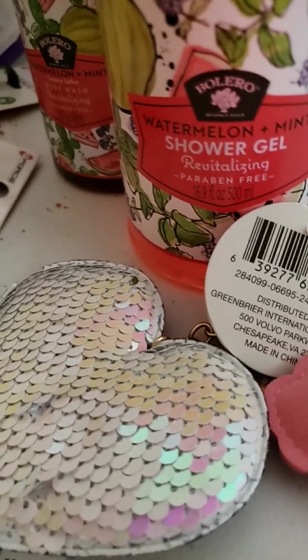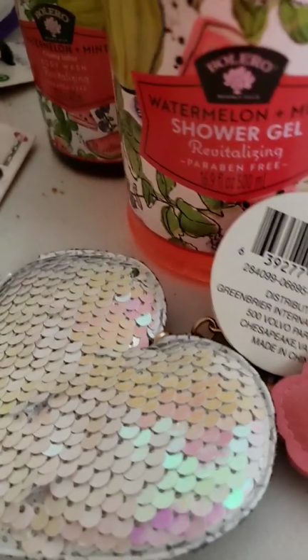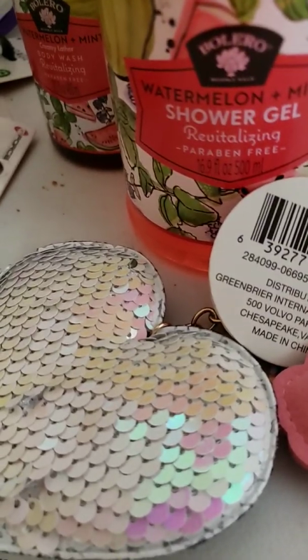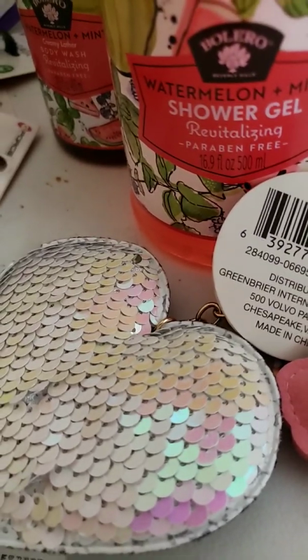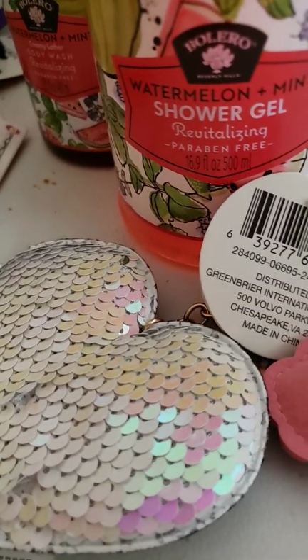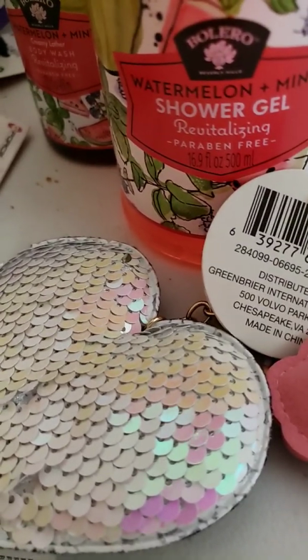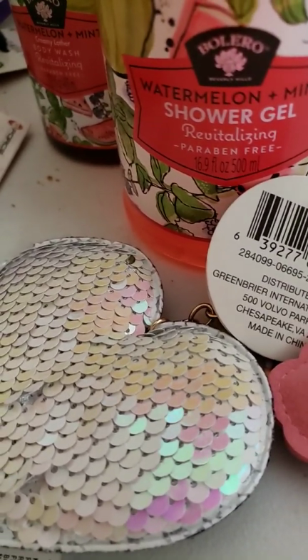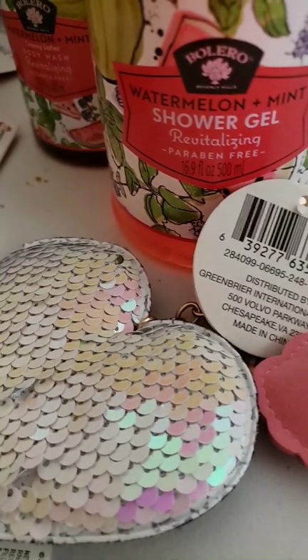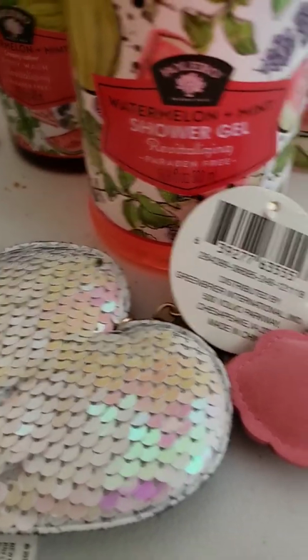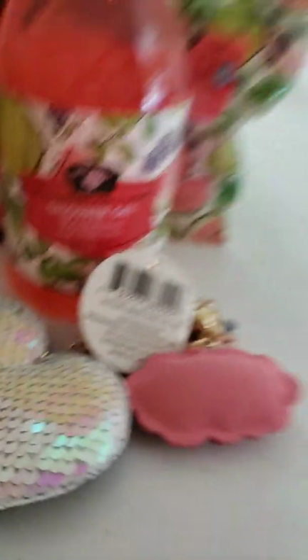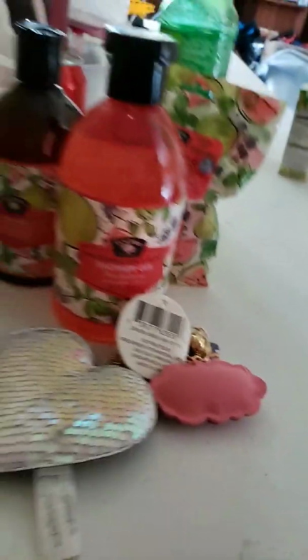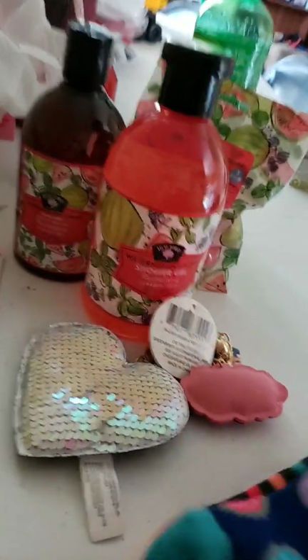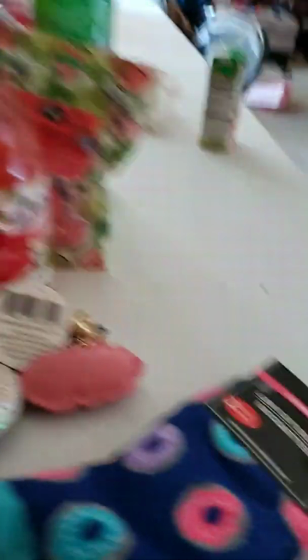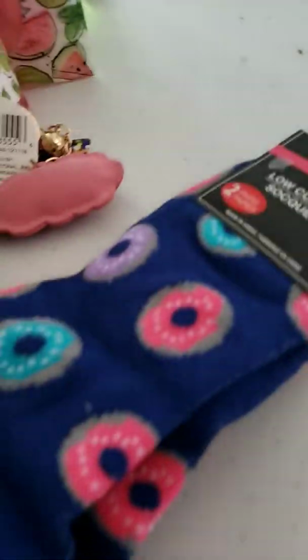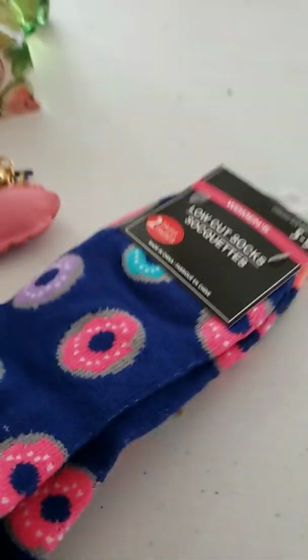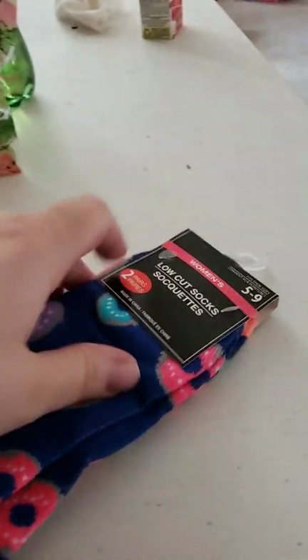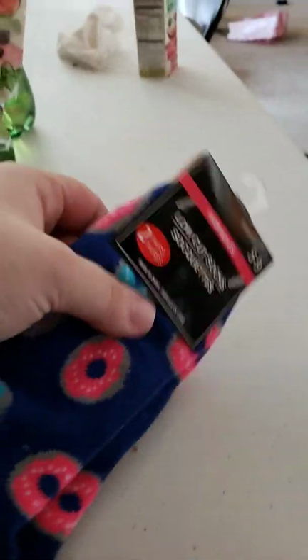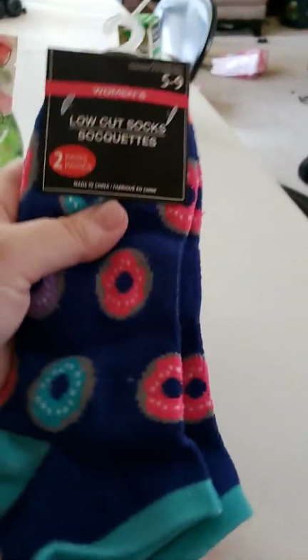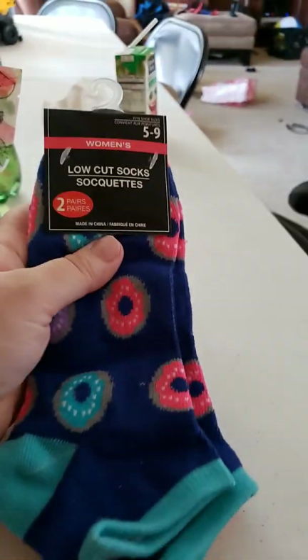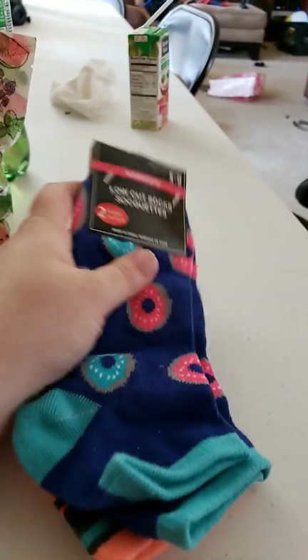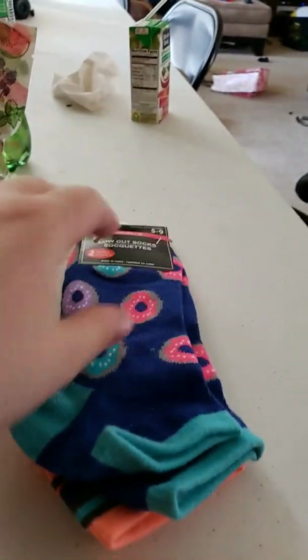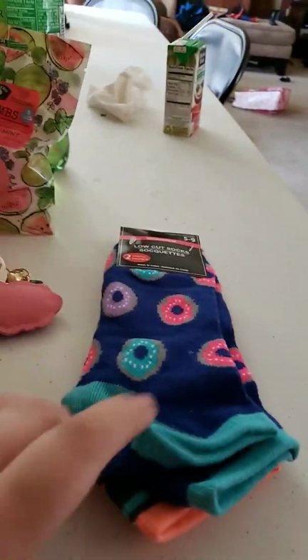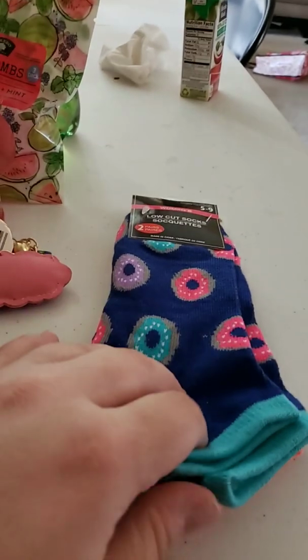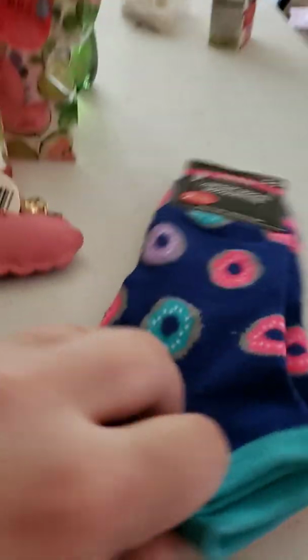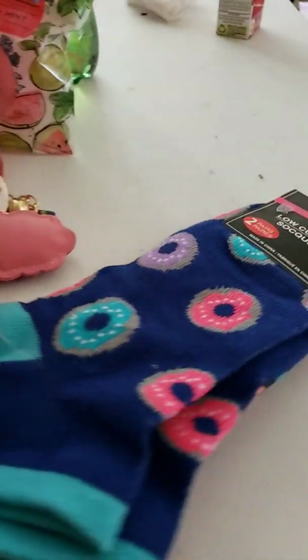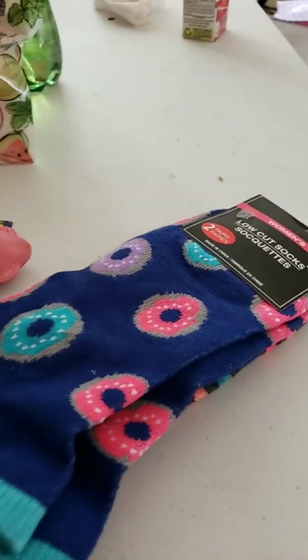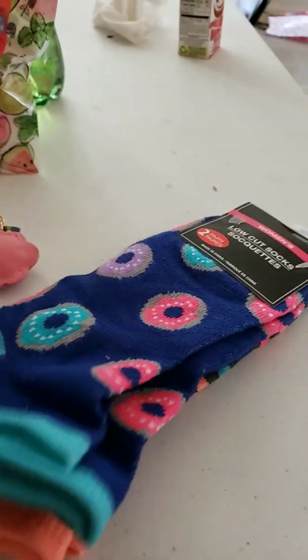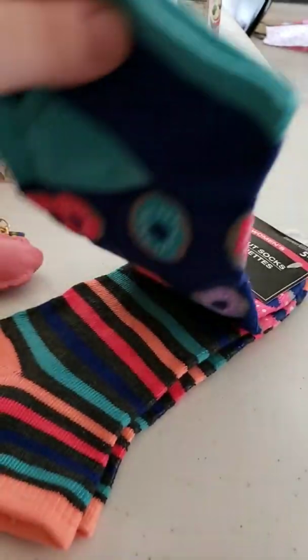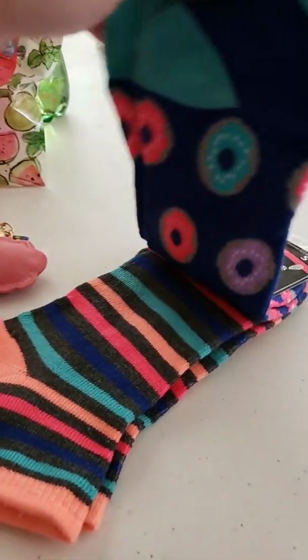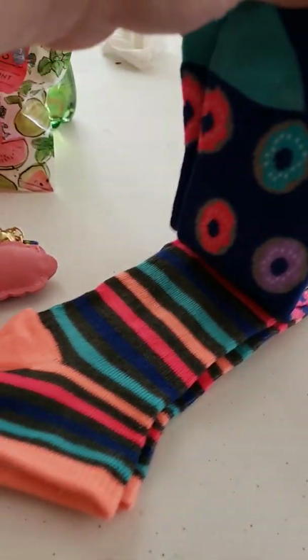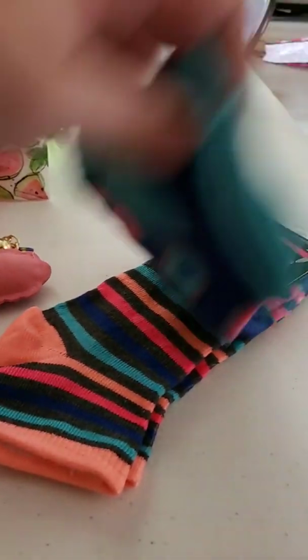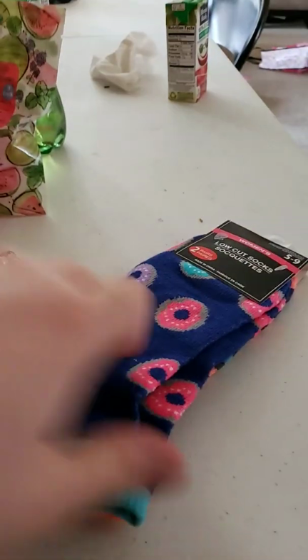Next, we'll do socks. We got these donut socks for women size five to six. It comes with these pretty donut socks and these striped socks.